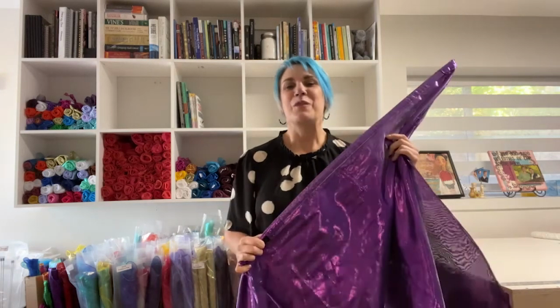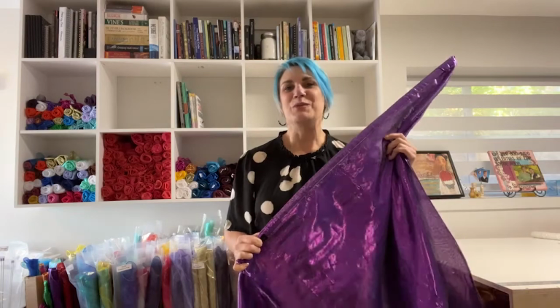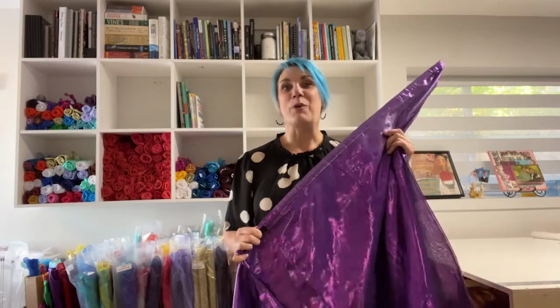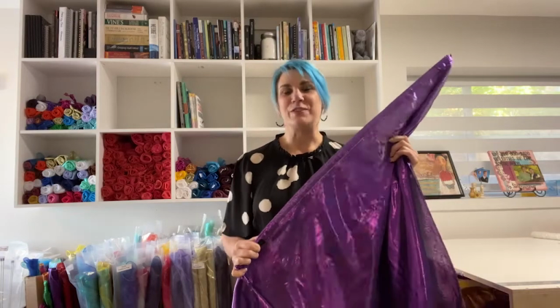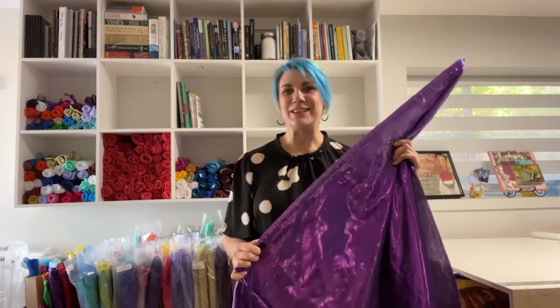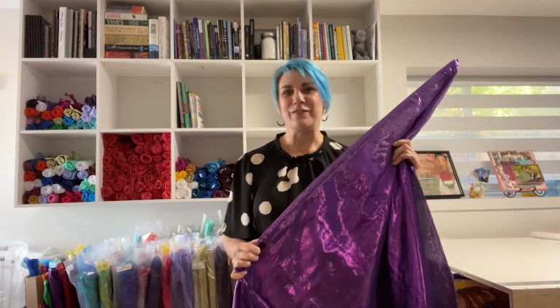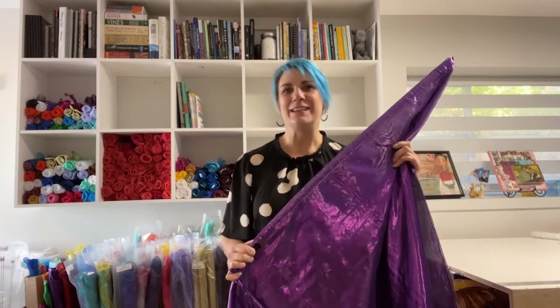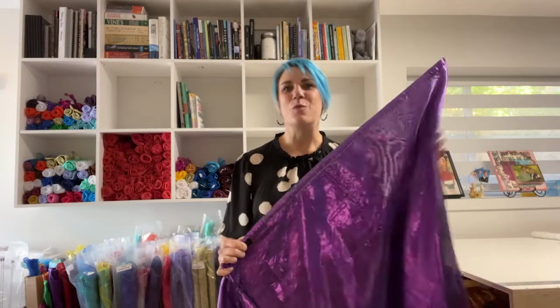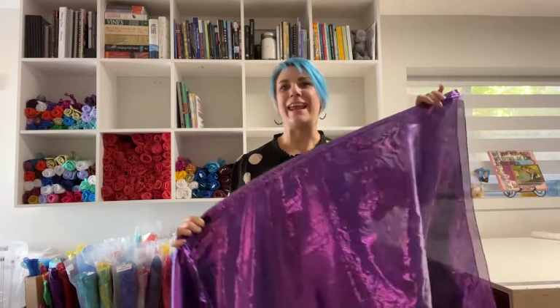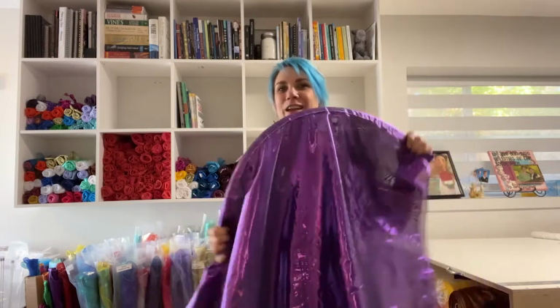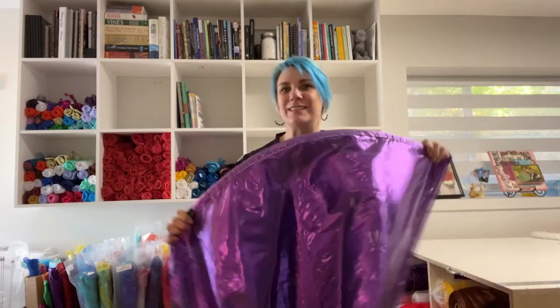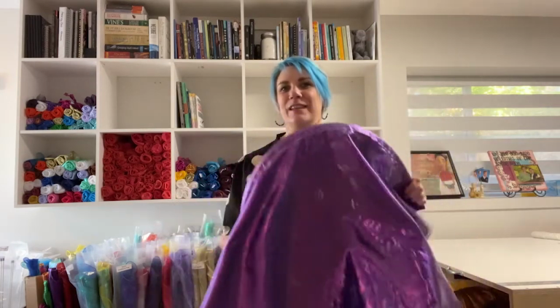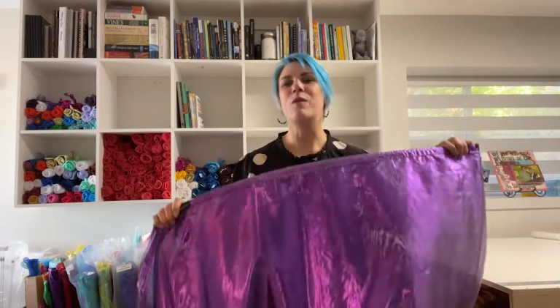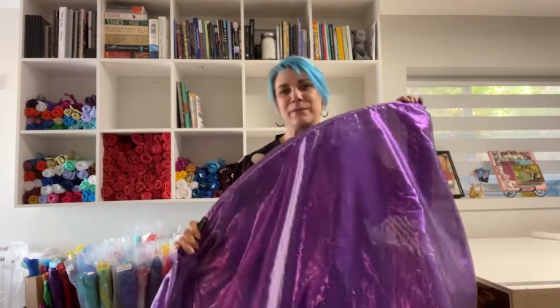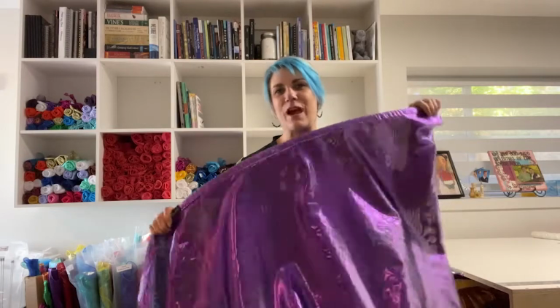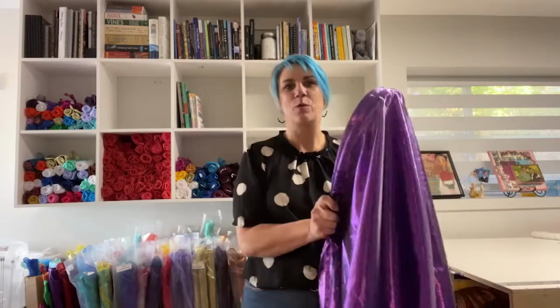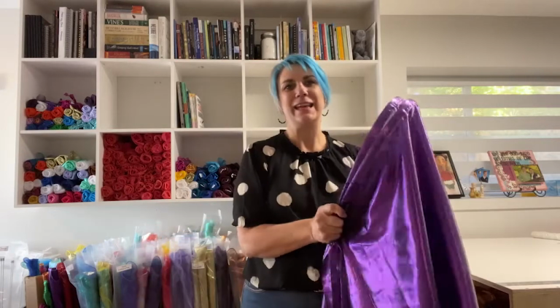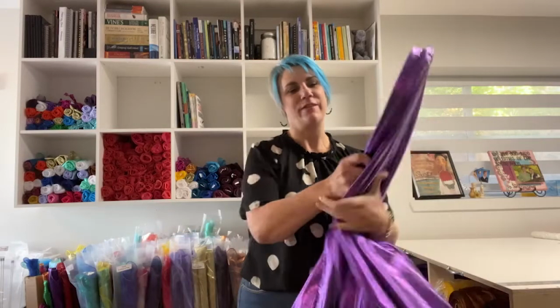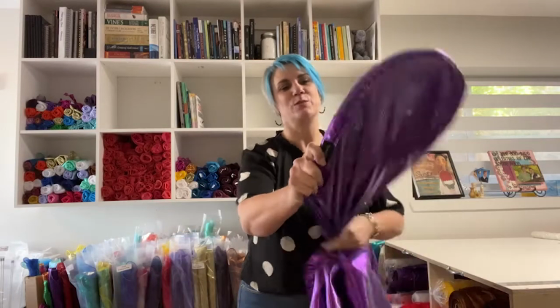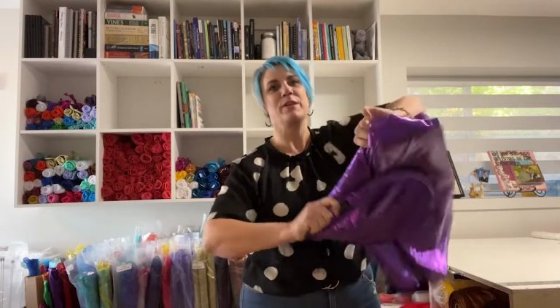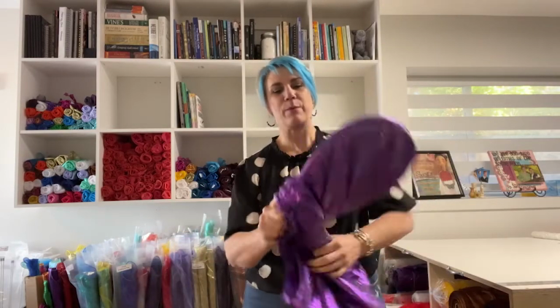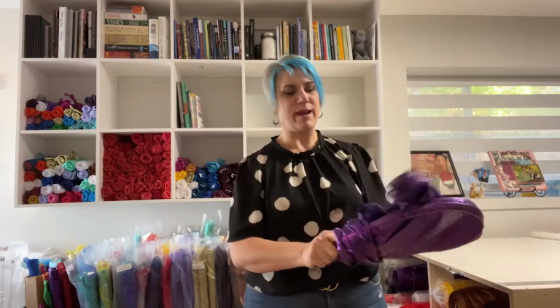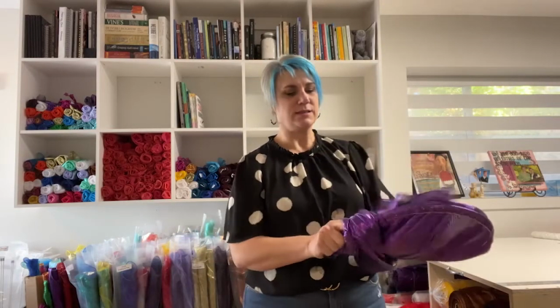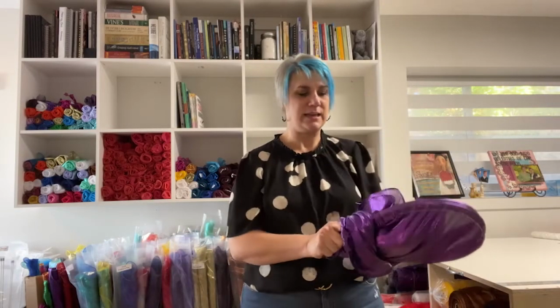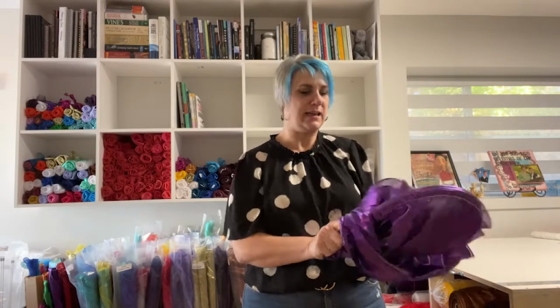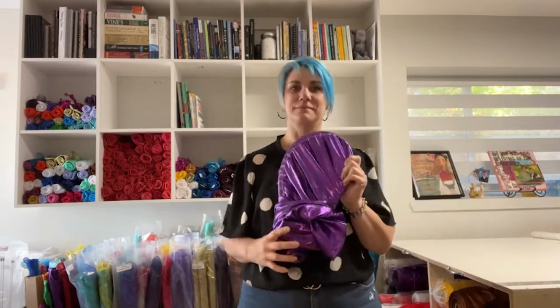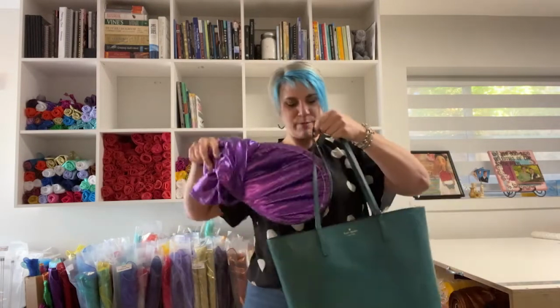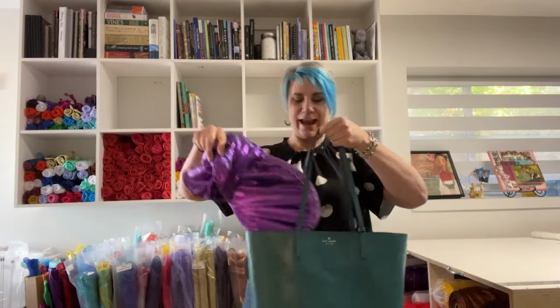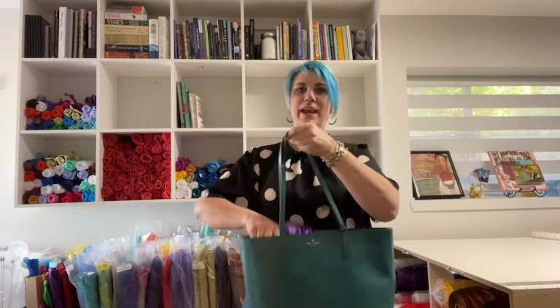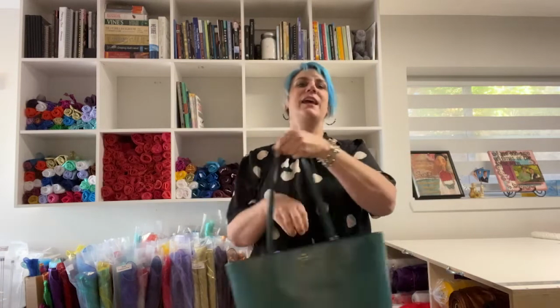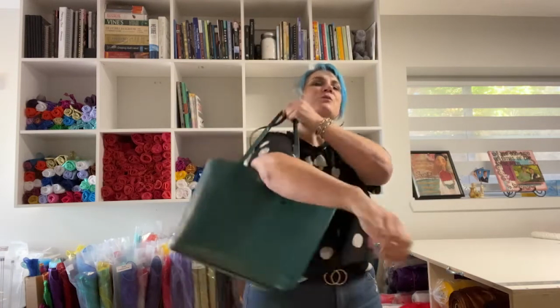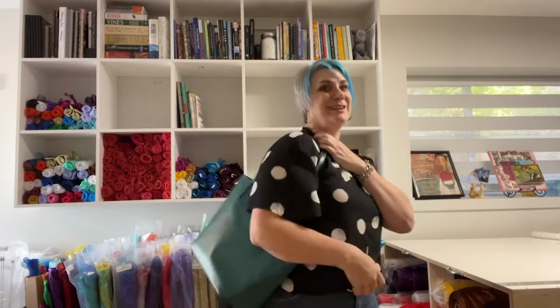Quiffer poles are perfect for single layer flags if you want a lot of flexibility or want to be able to travel — fold in half, wrap your fabric around, tuck it in, throw them in your handbag, and you're ready to go.